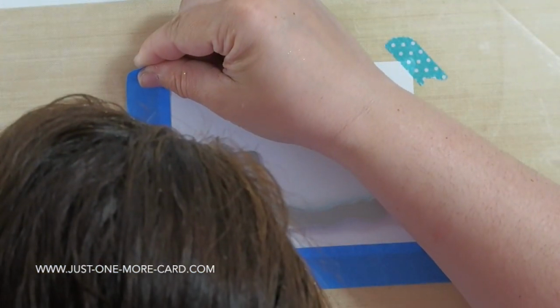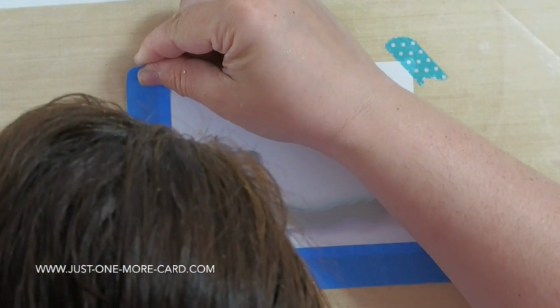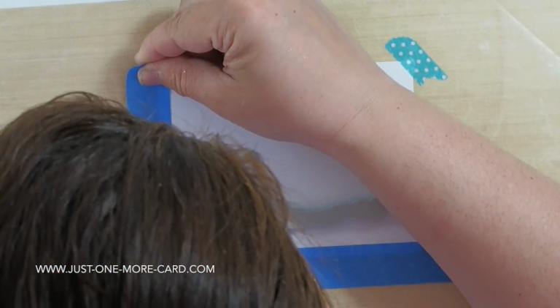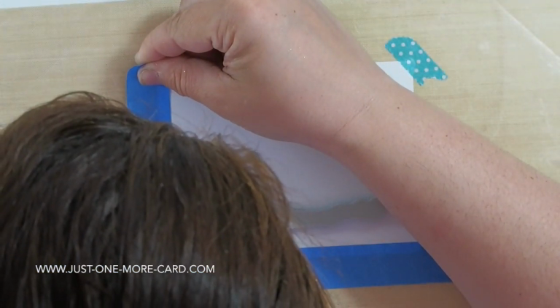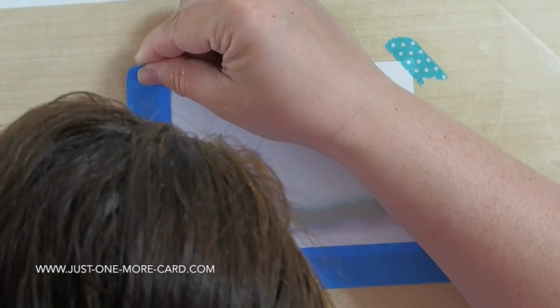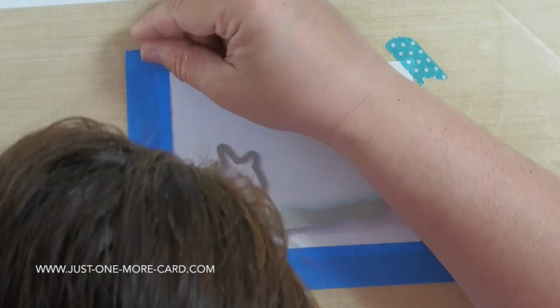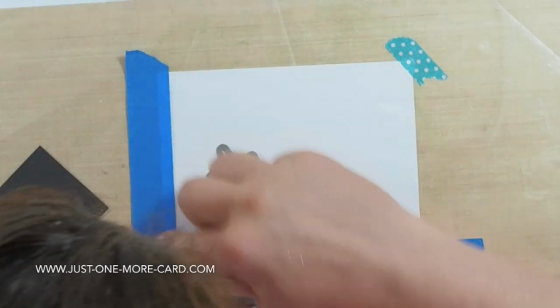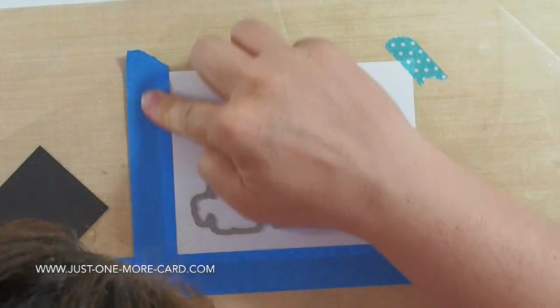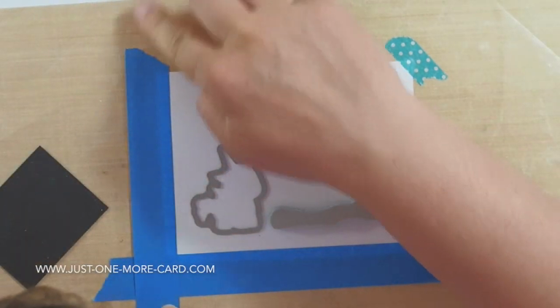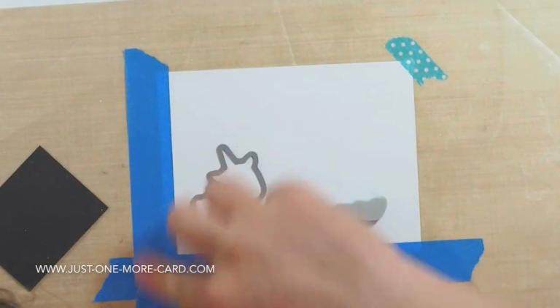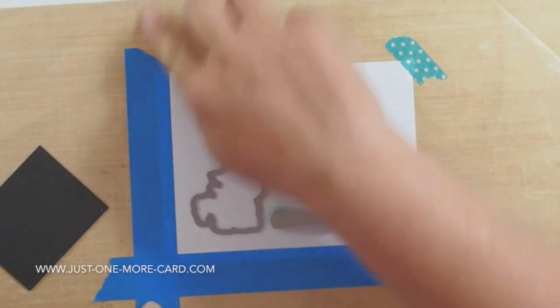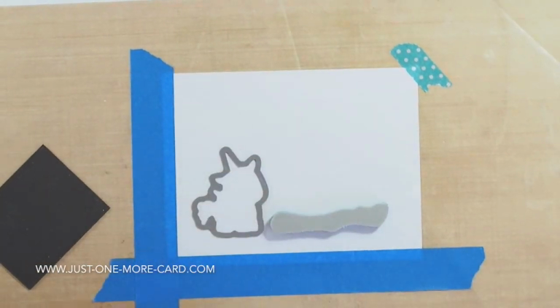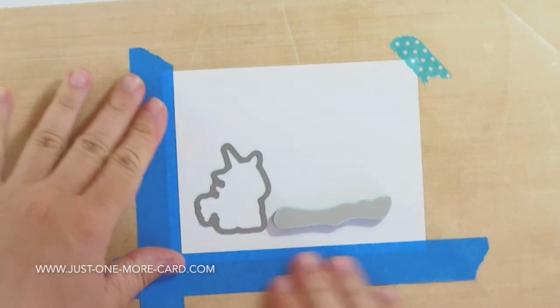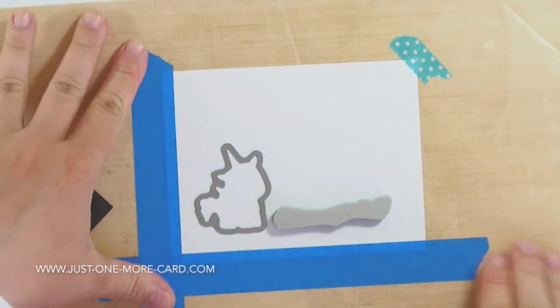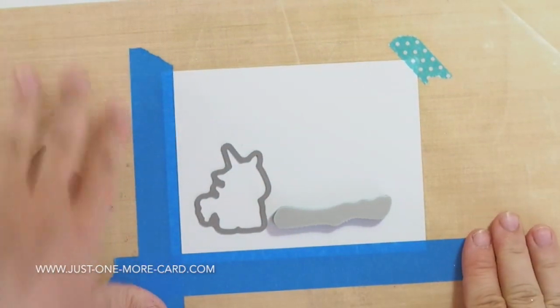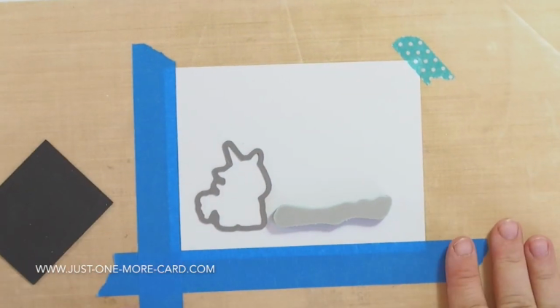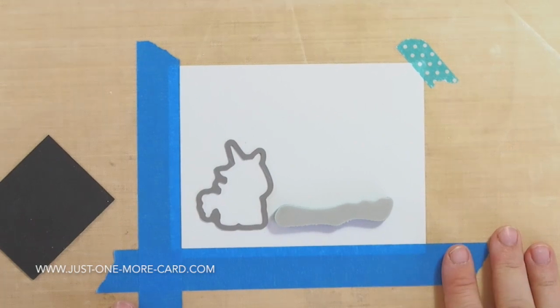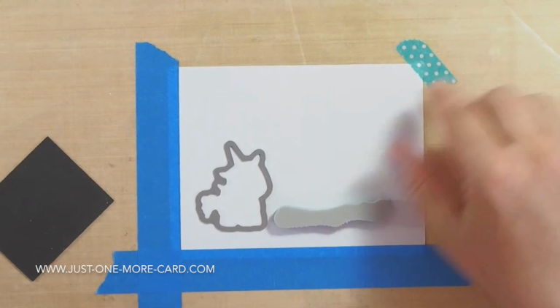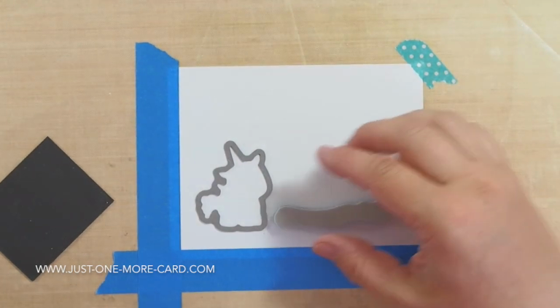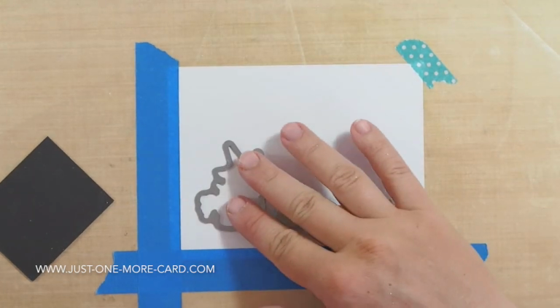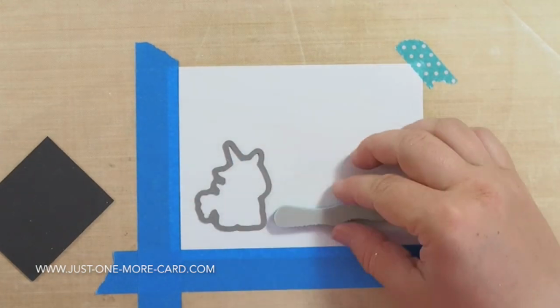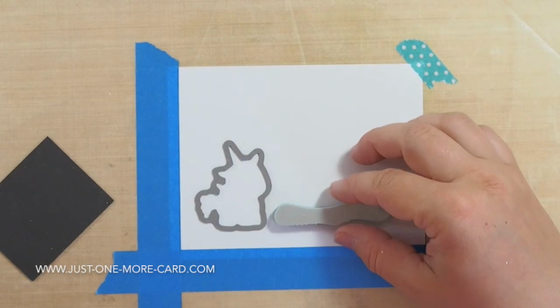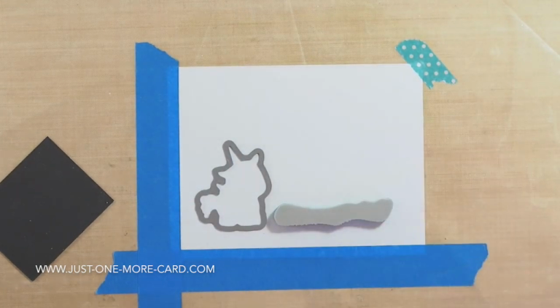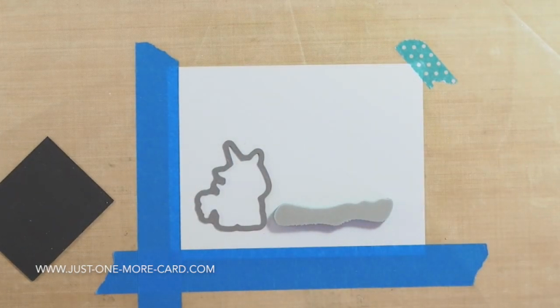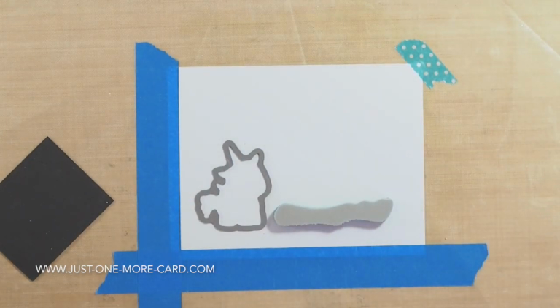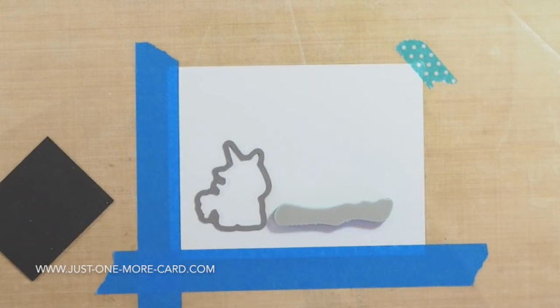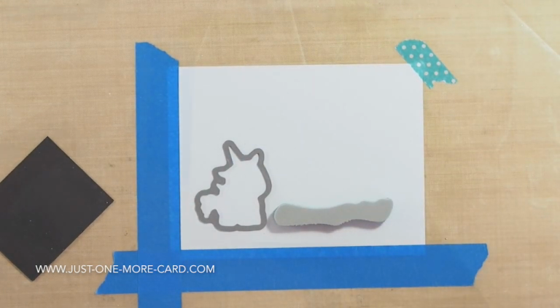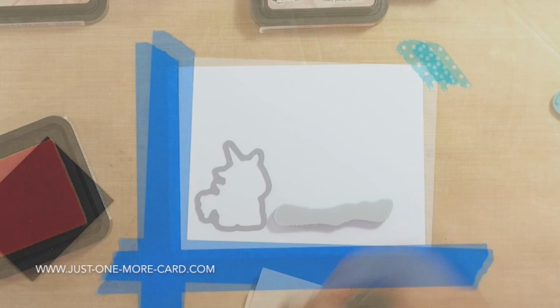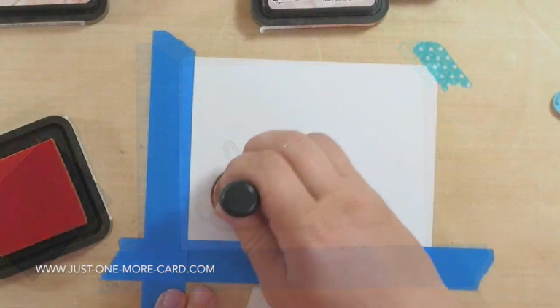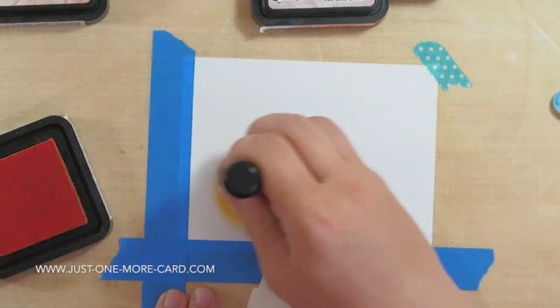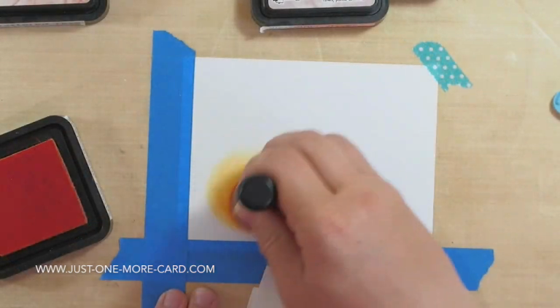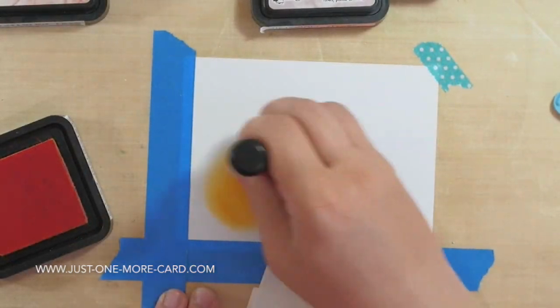I'm starting out by masking off the border here on the front of the card base because I don't want the color to go there. And I've laid out the elements that I'm going to be using just so I have a rough idea where I need to put the color.